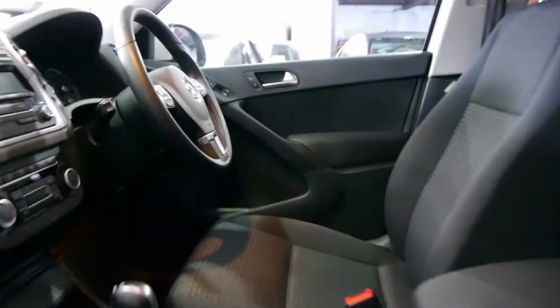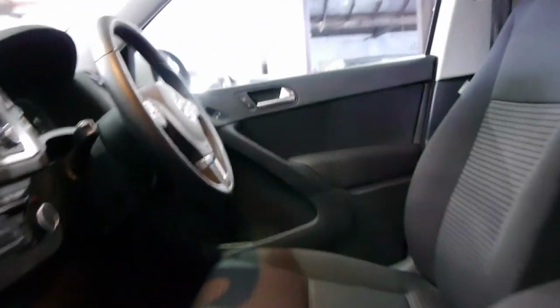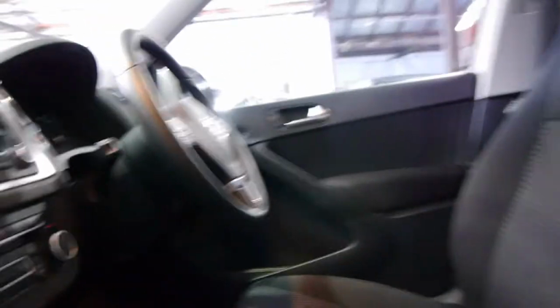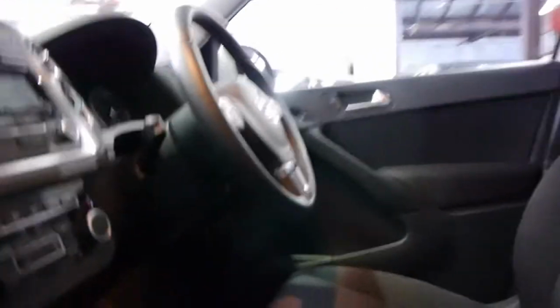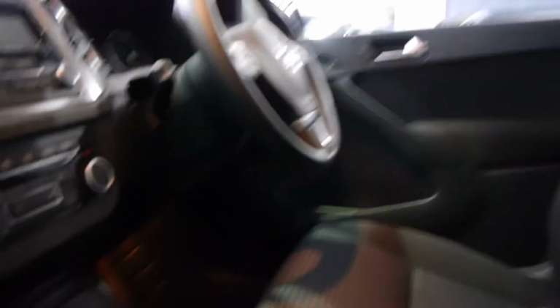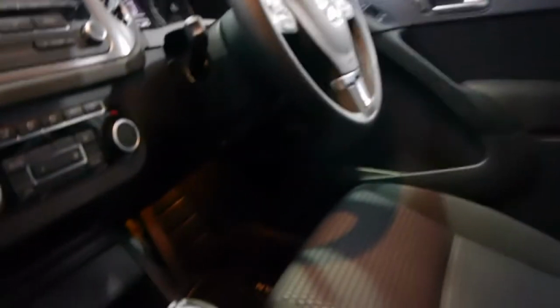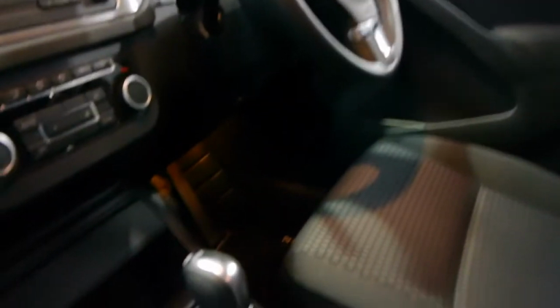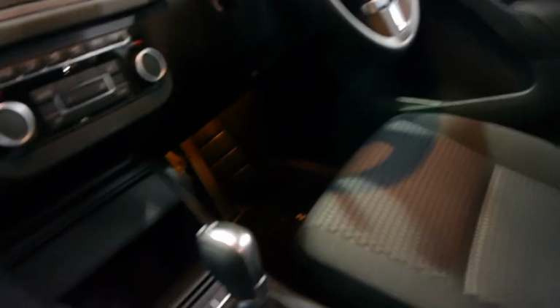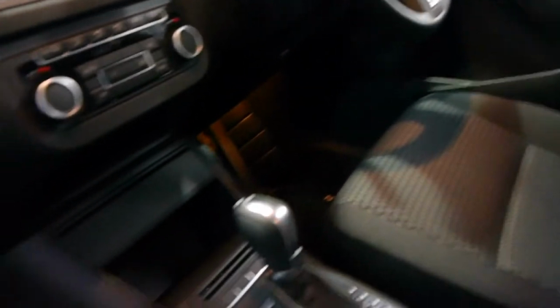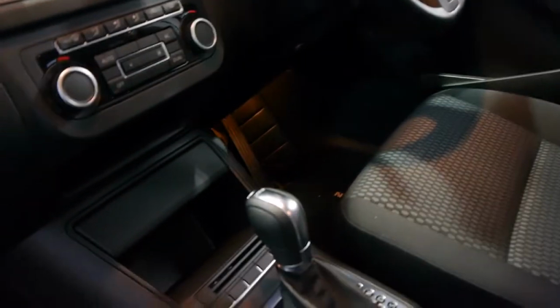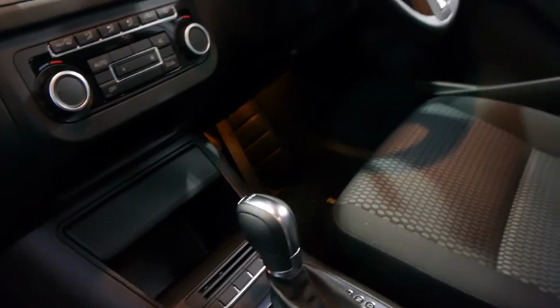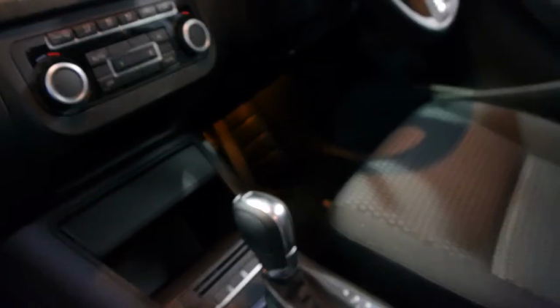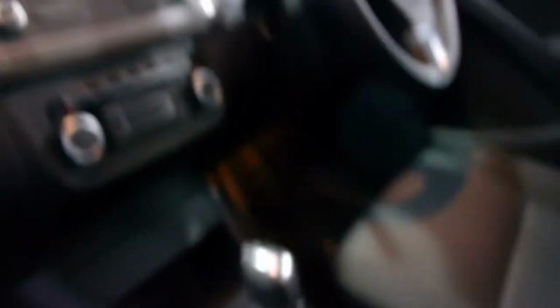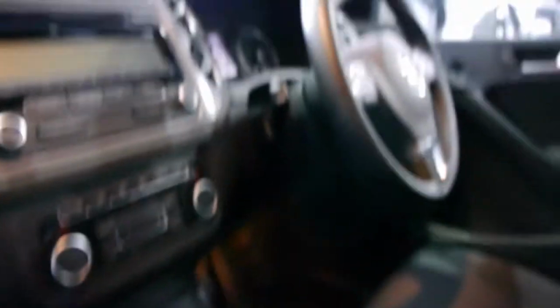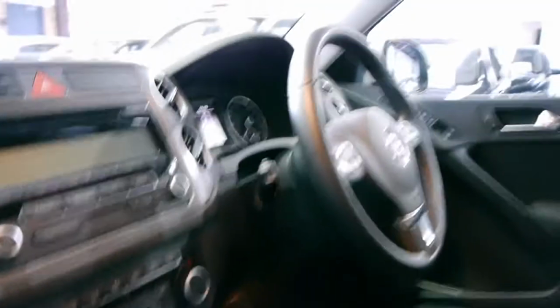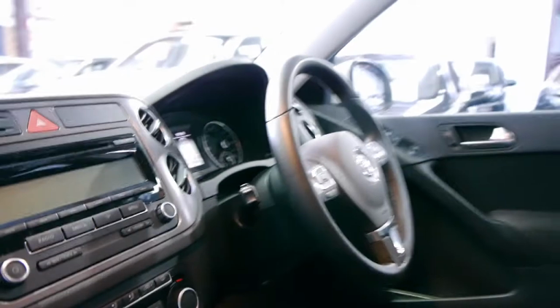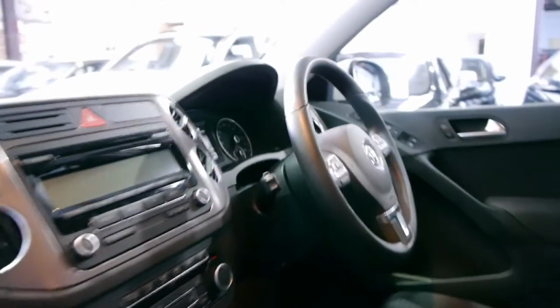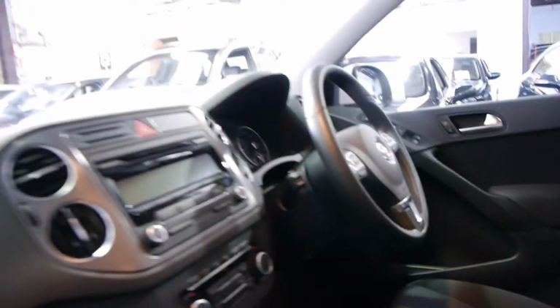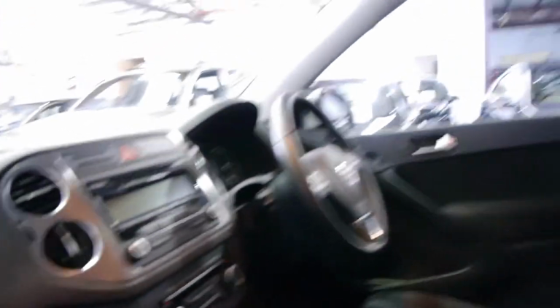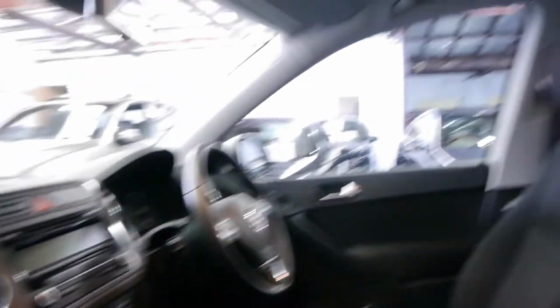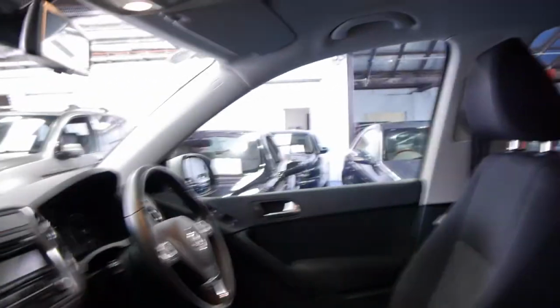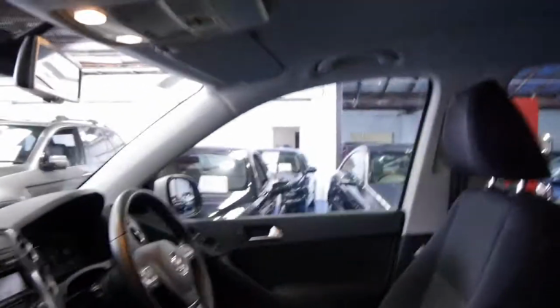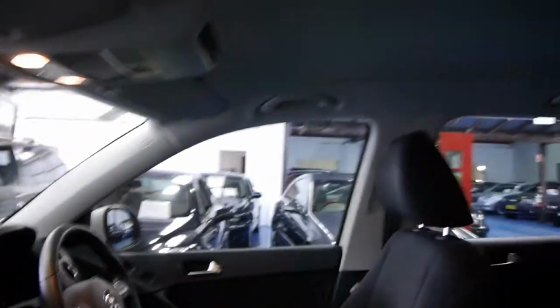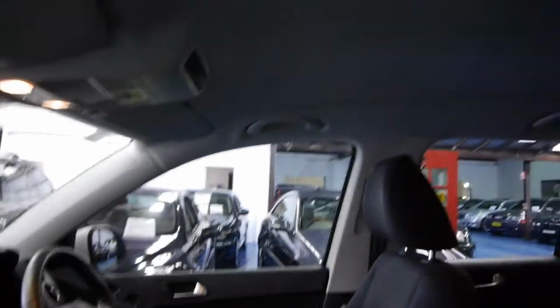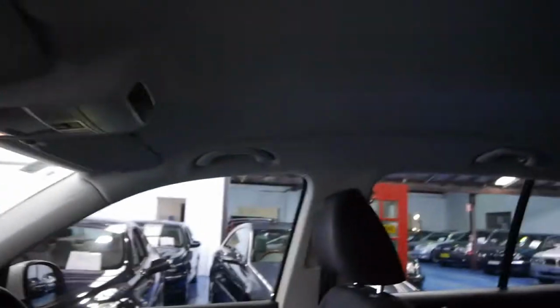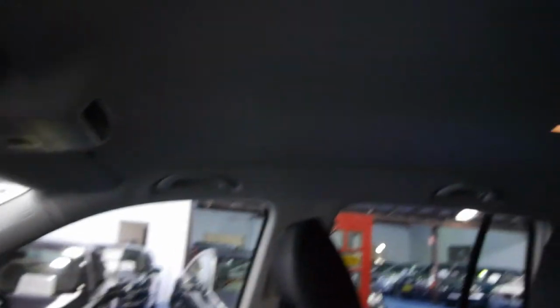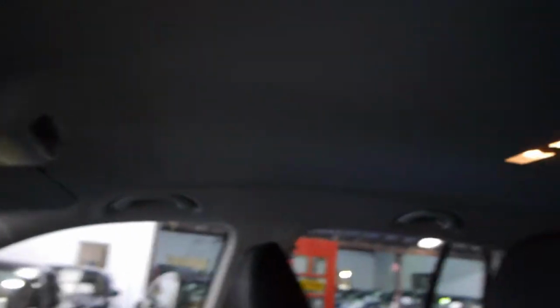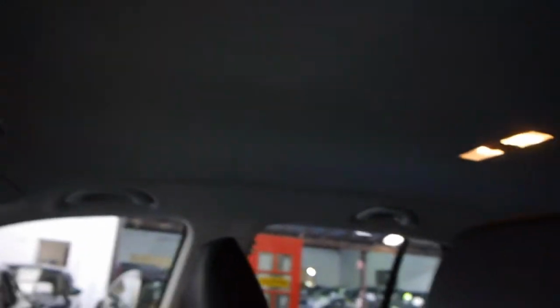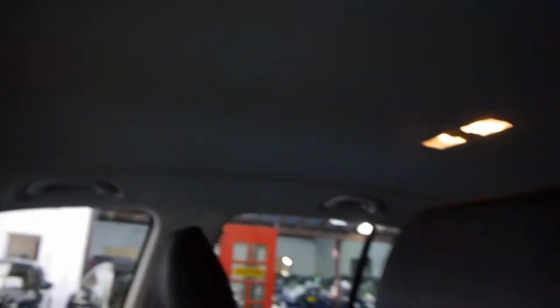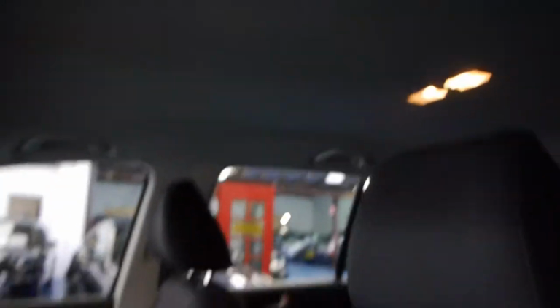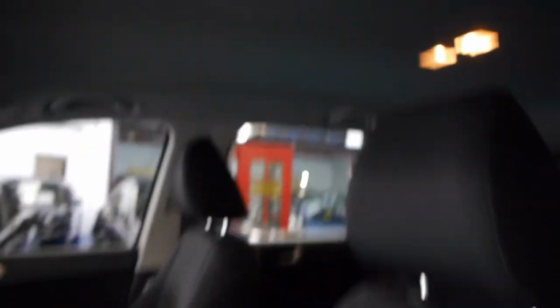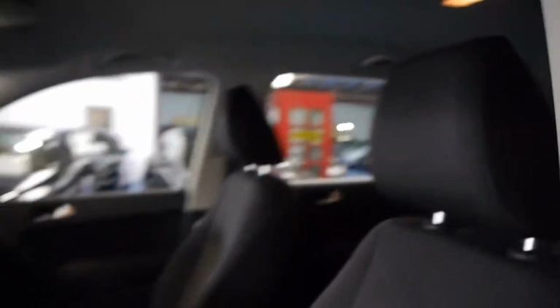It's got the DSG transmission which changes gear absolutely beautifully. The headlining is in good condition as well — there's no marks or anything like that.